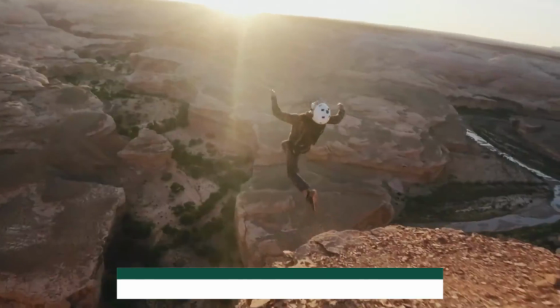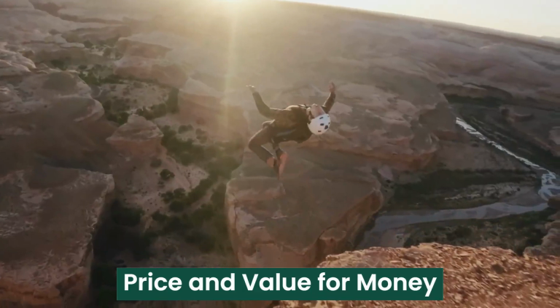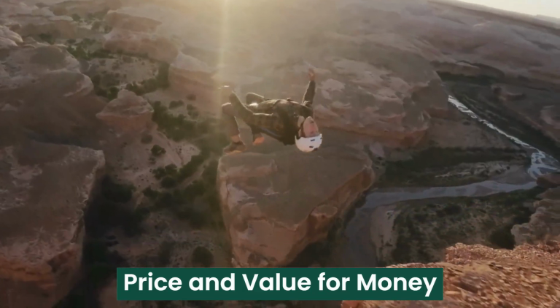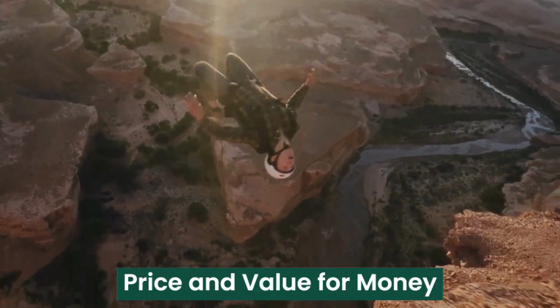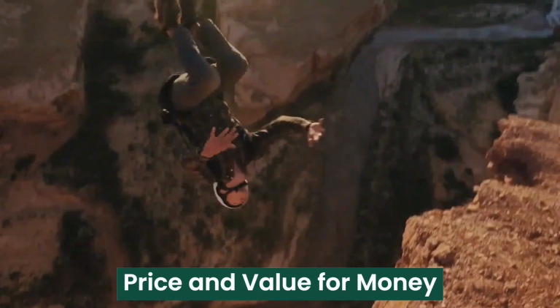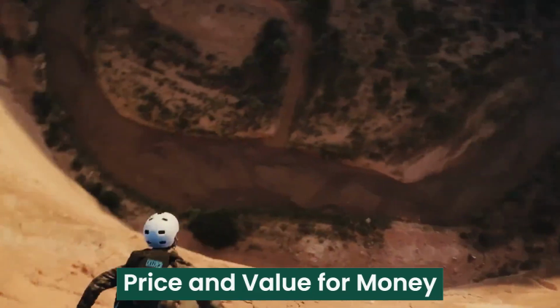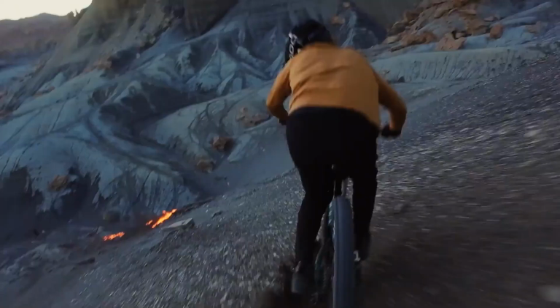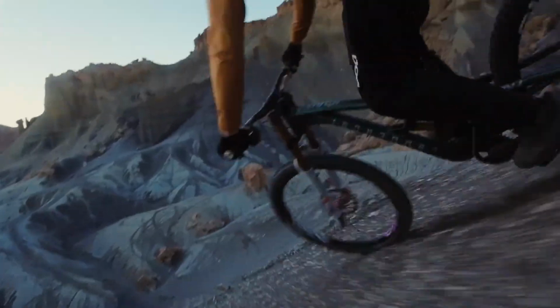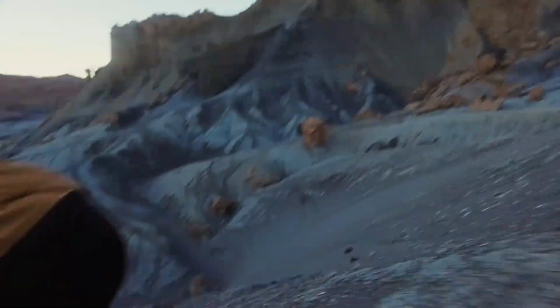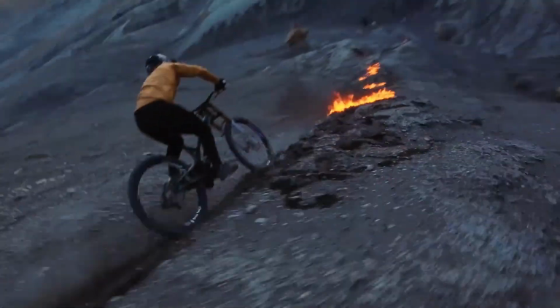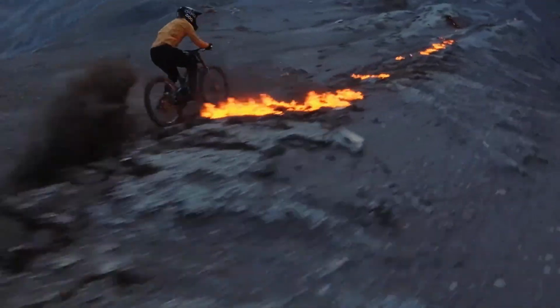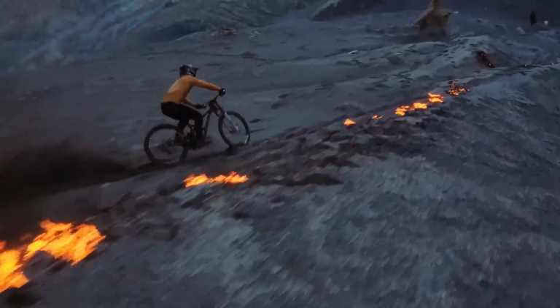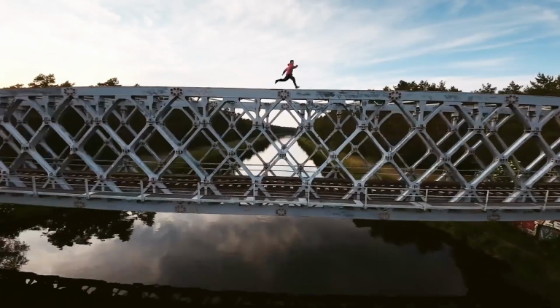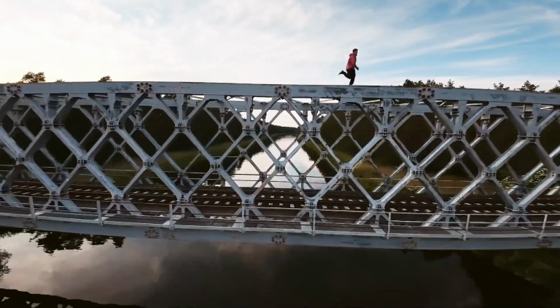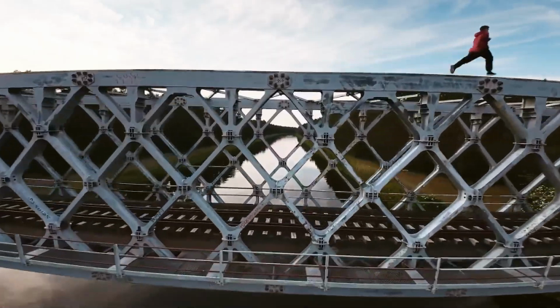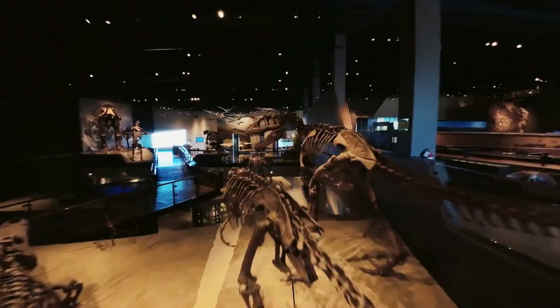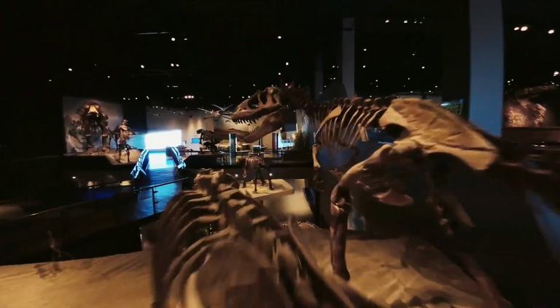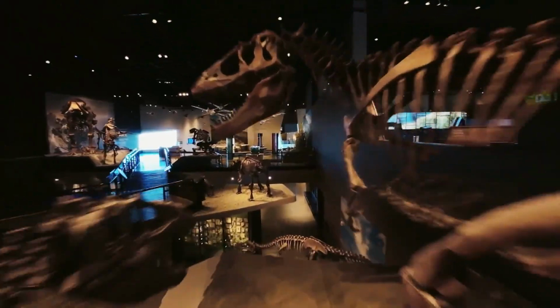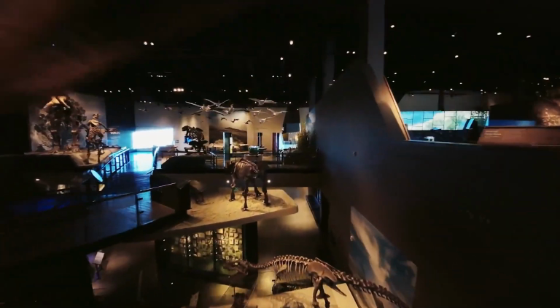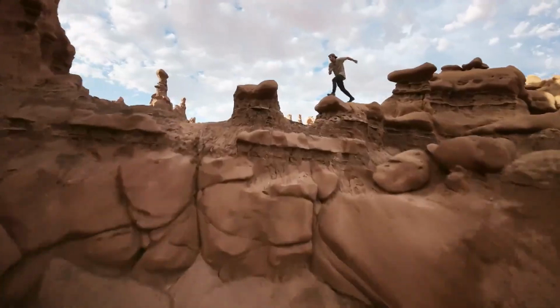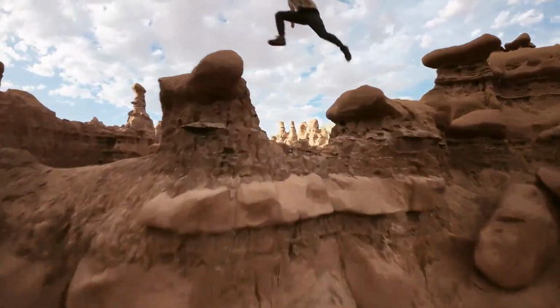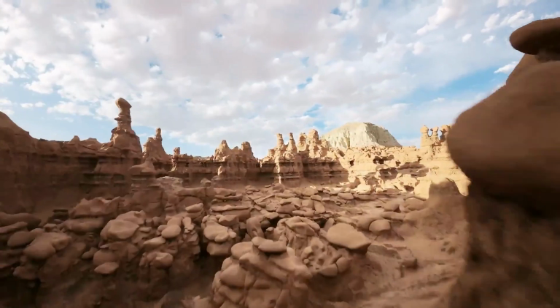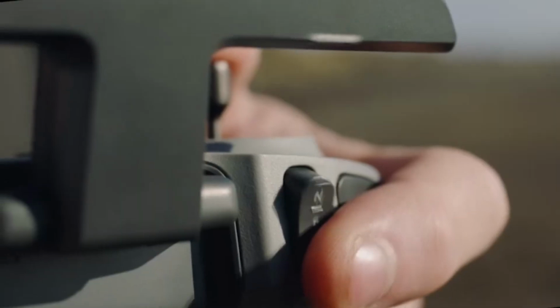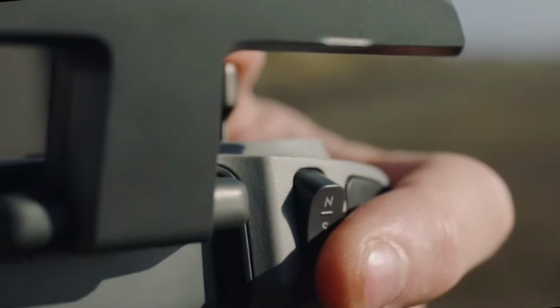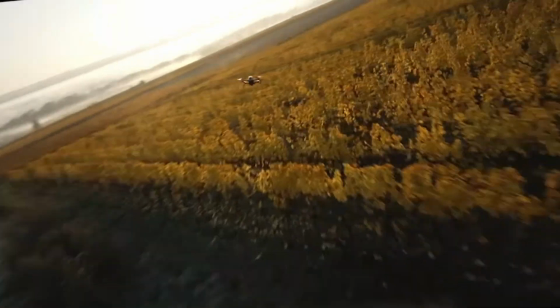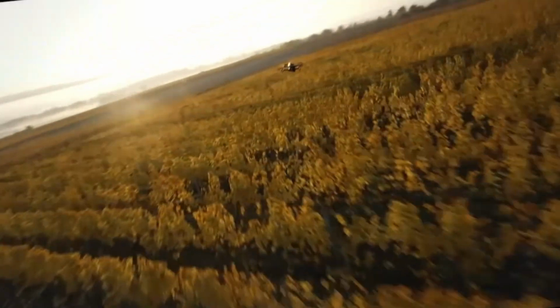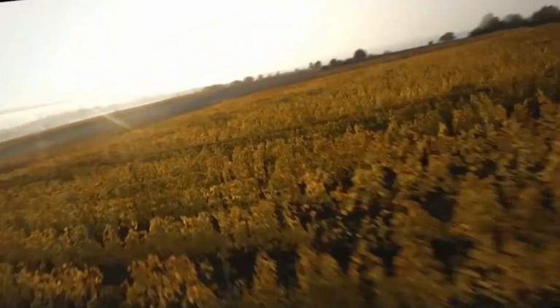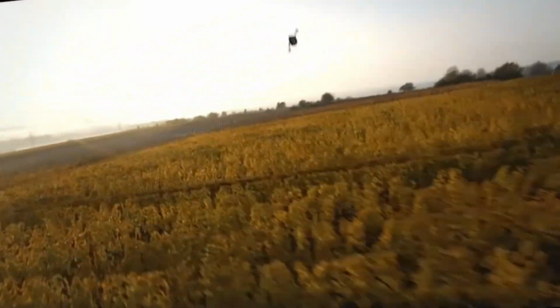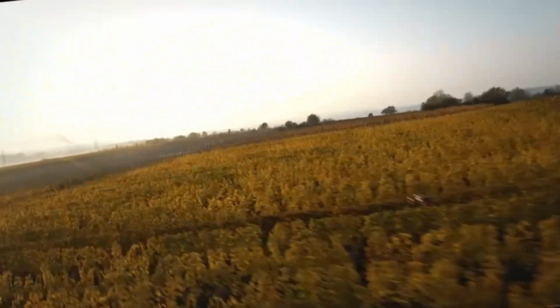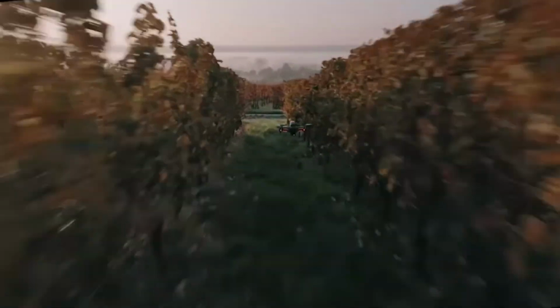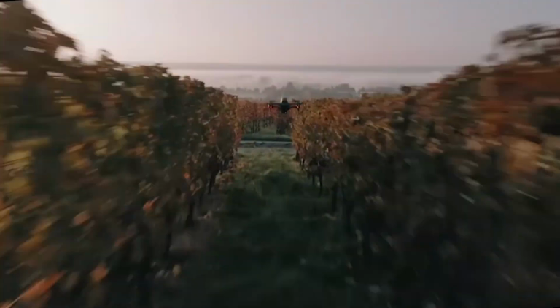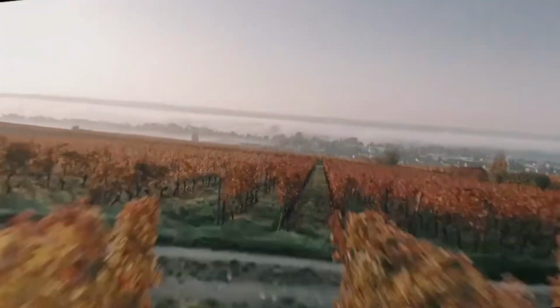The DJI FPV2 is positioned as a premium FPV drone, offering top-tier performance, advanced camera features, and industry-leading safety systems. While it may come at a higher price point, the improvements in flight time.